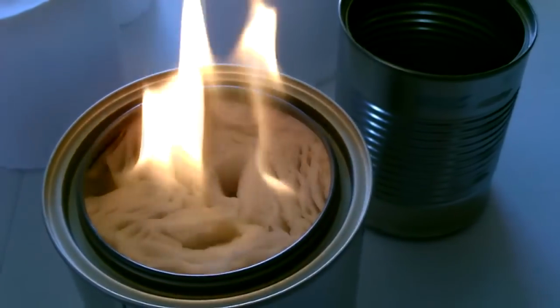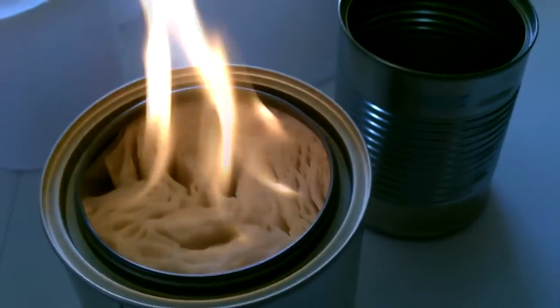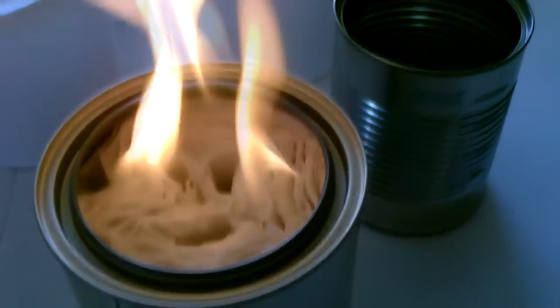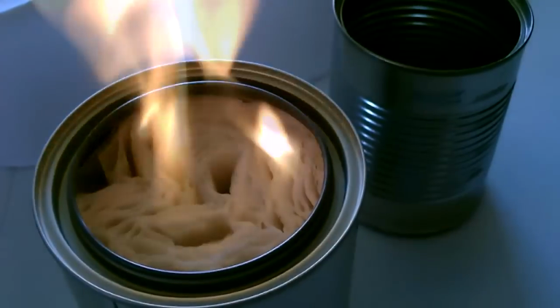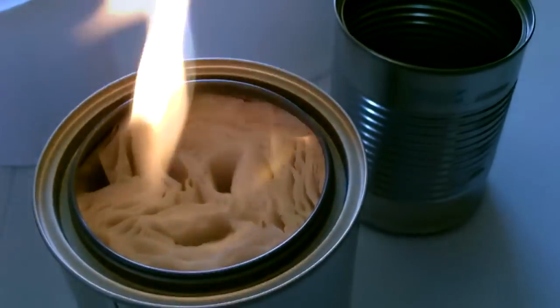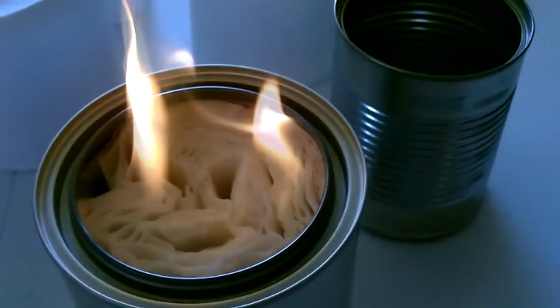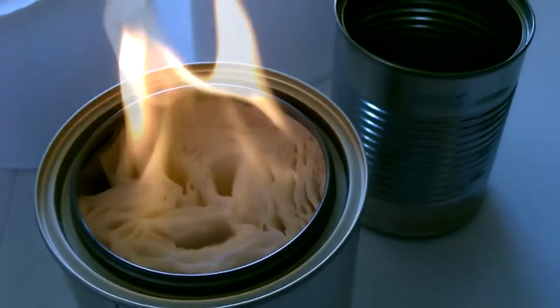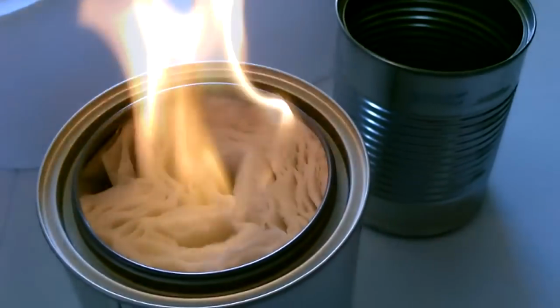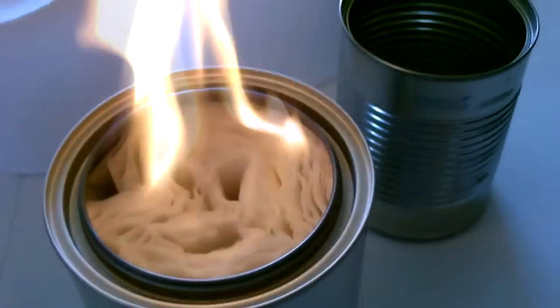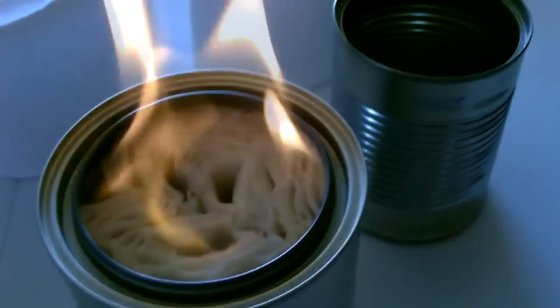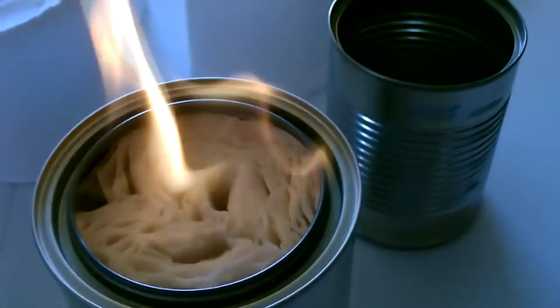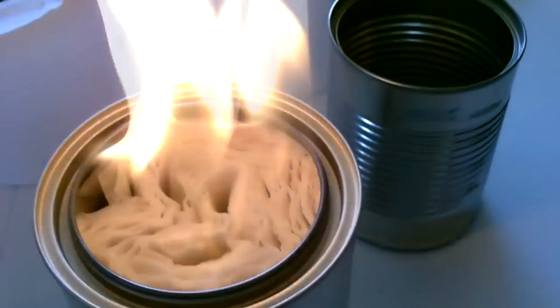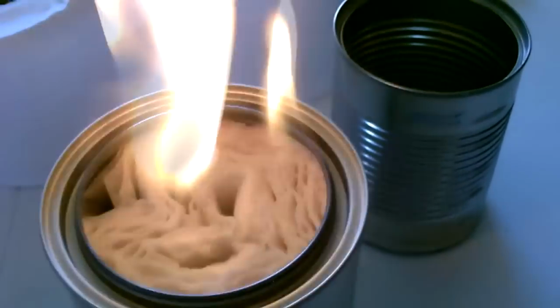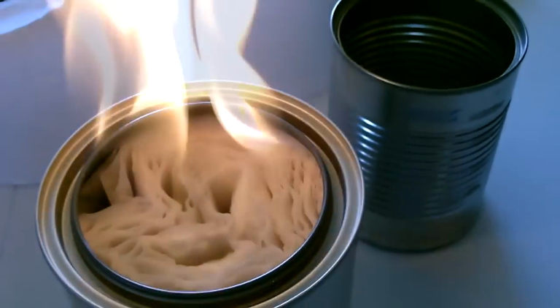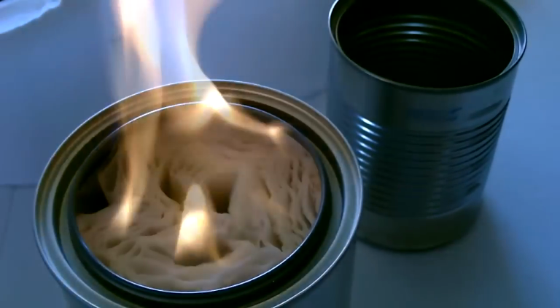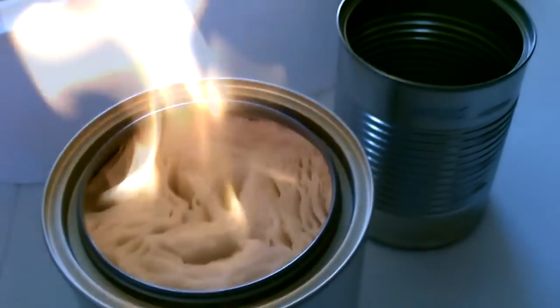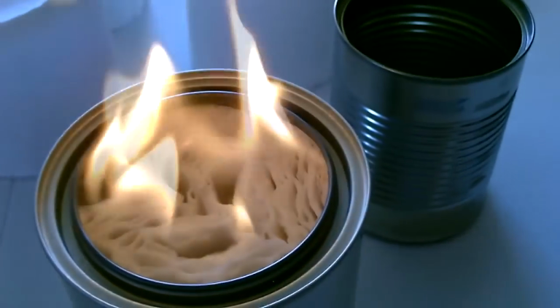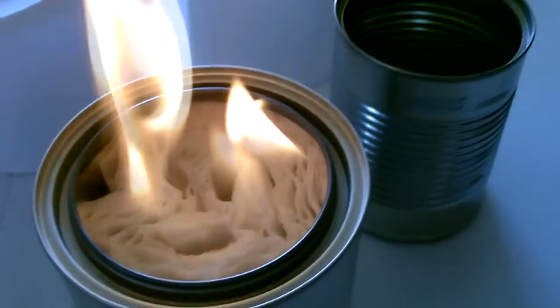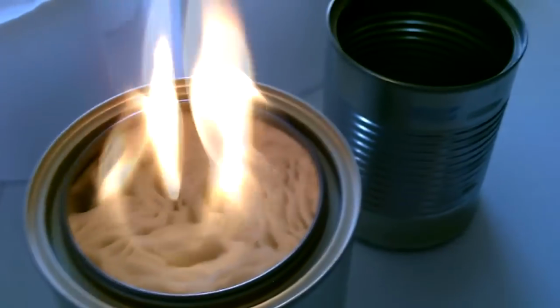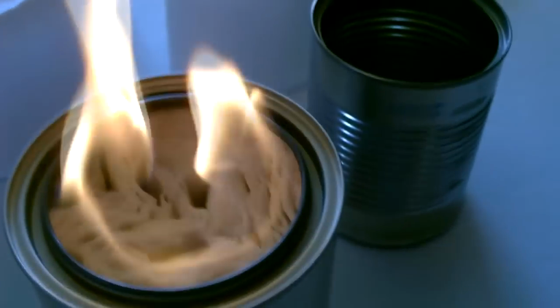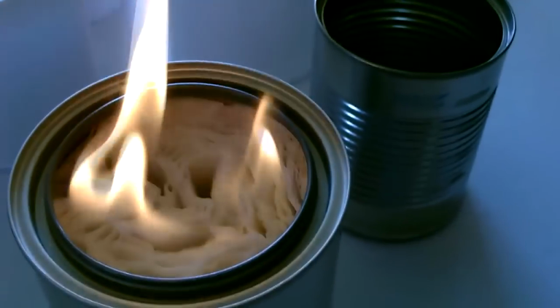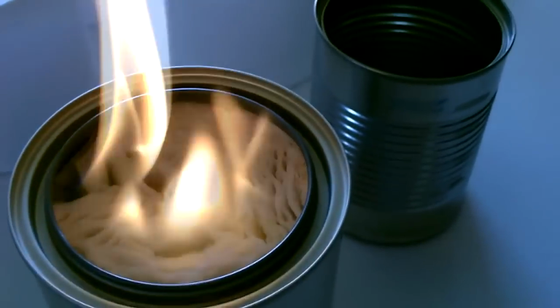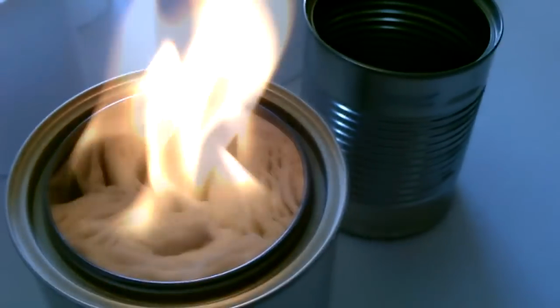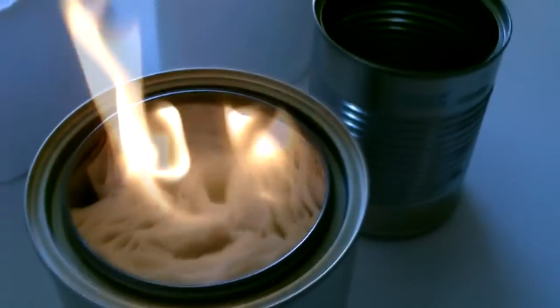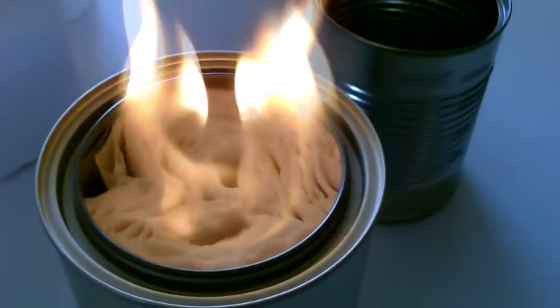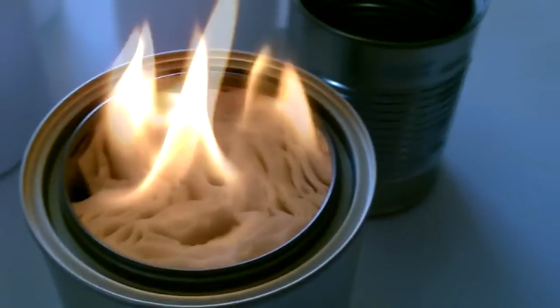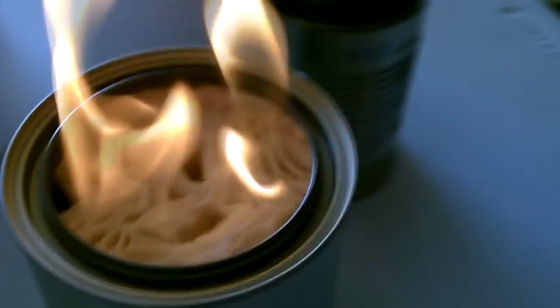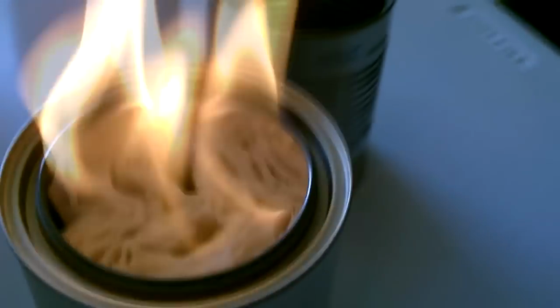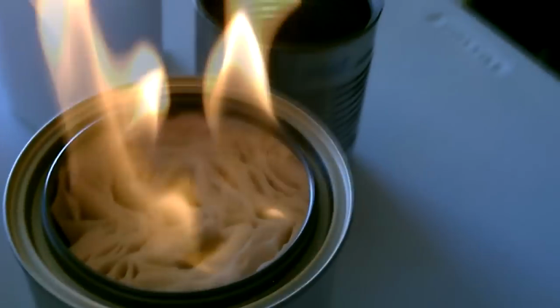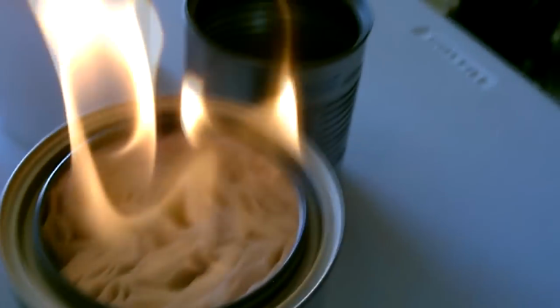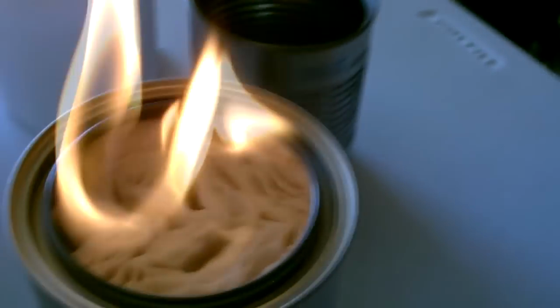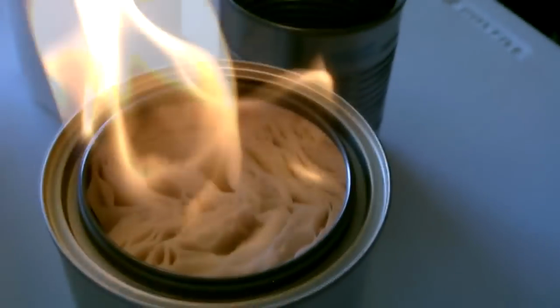Notice that the toilet paper is not being burned — just the alcohol is burning off the top, just like a wick would. After a while the toilet paper might get a little singed, but it's working perfectly.